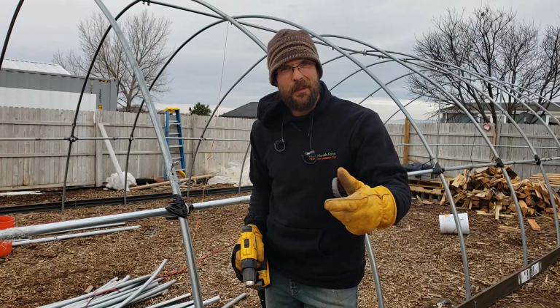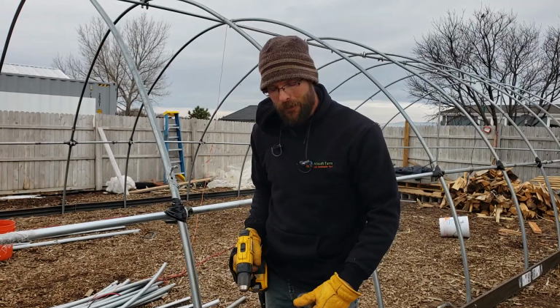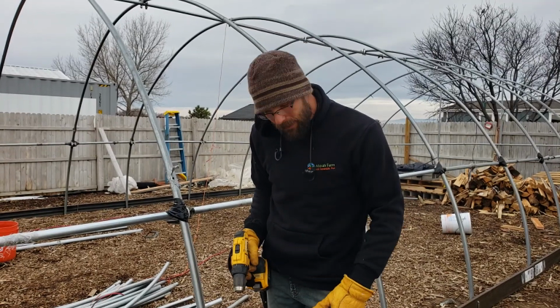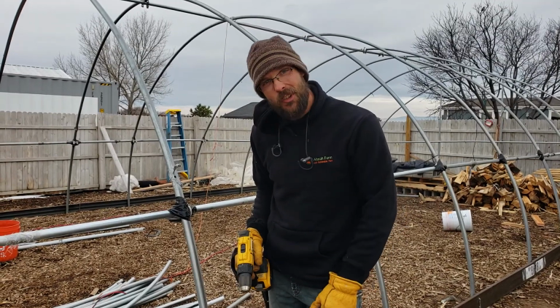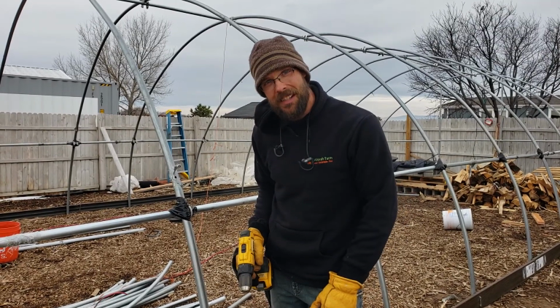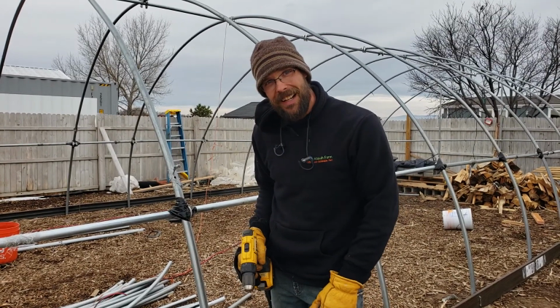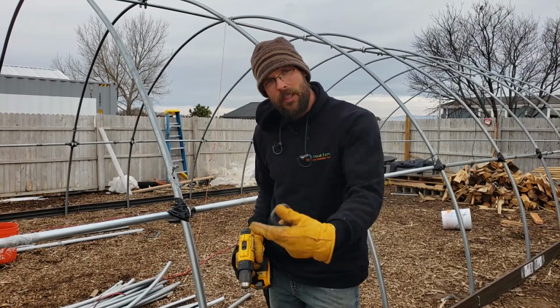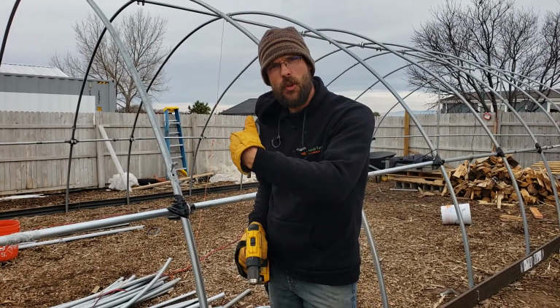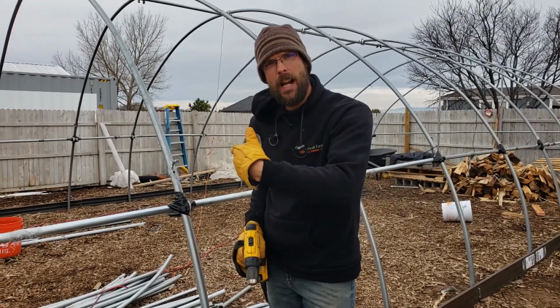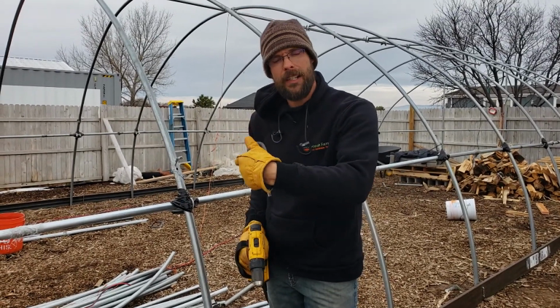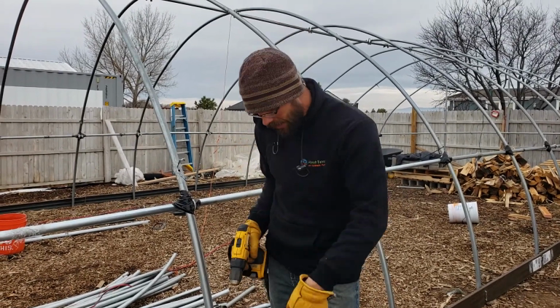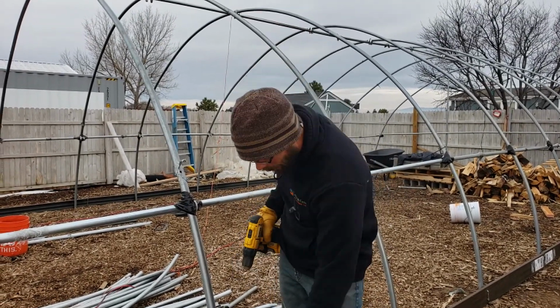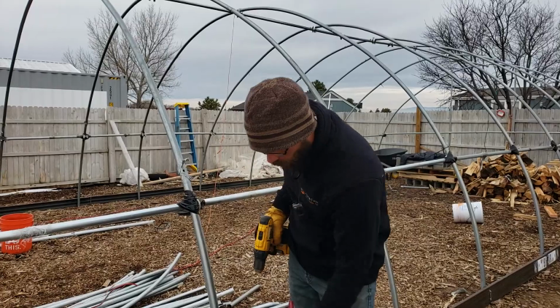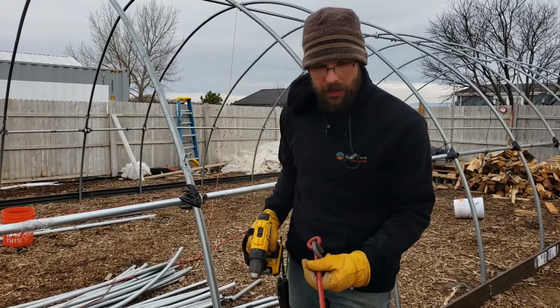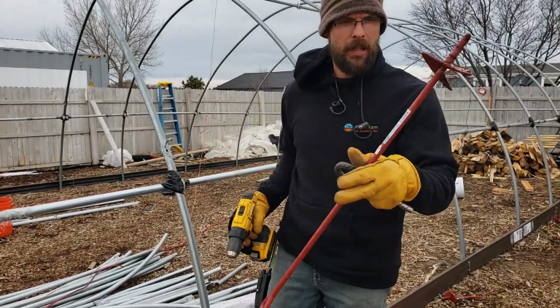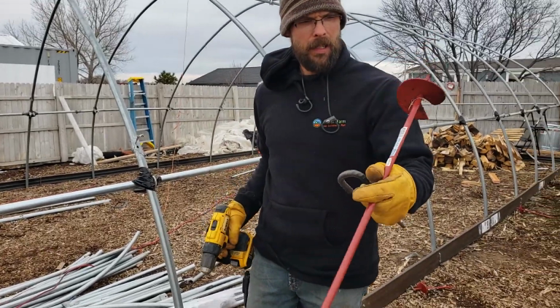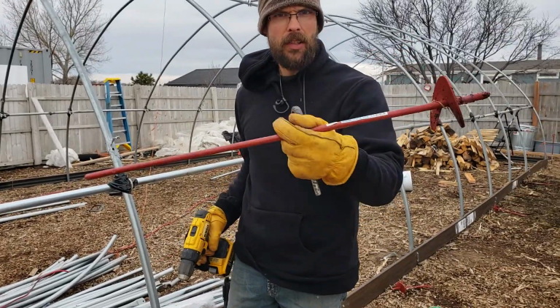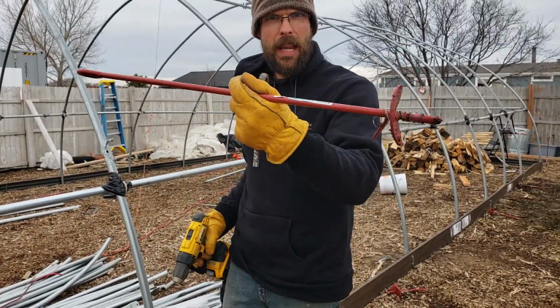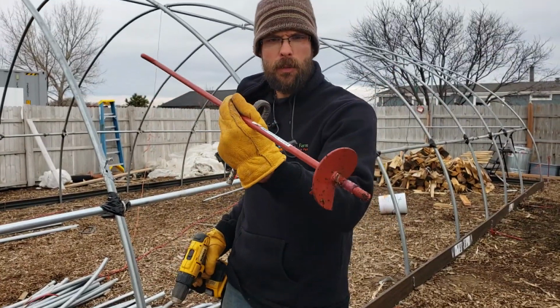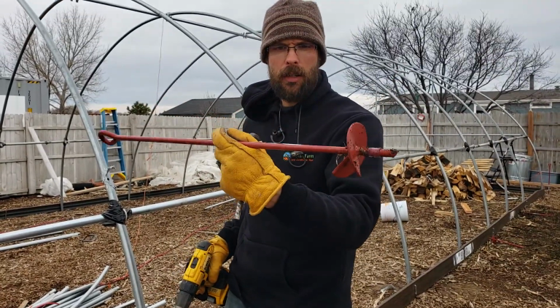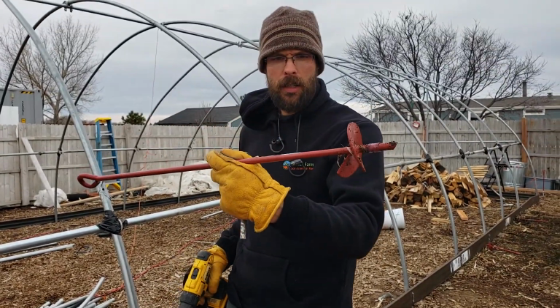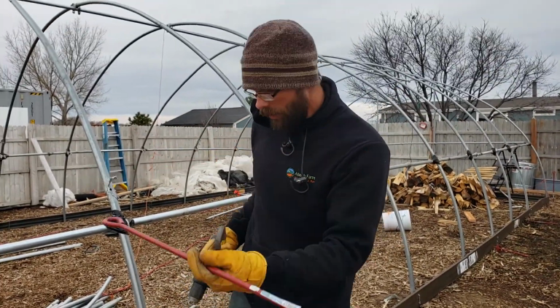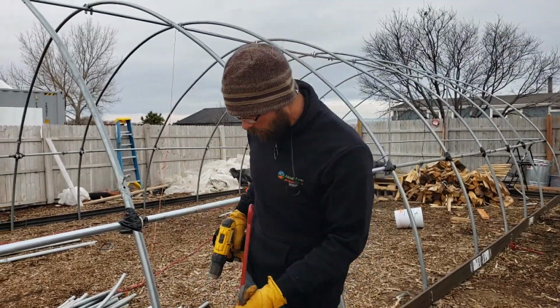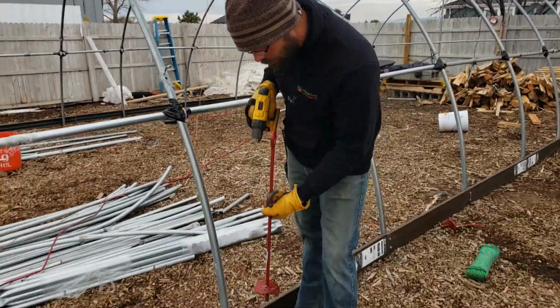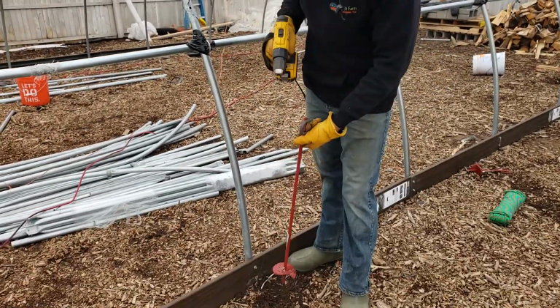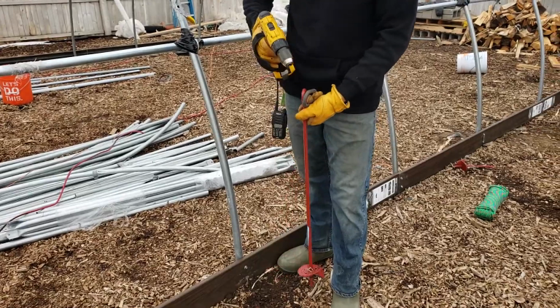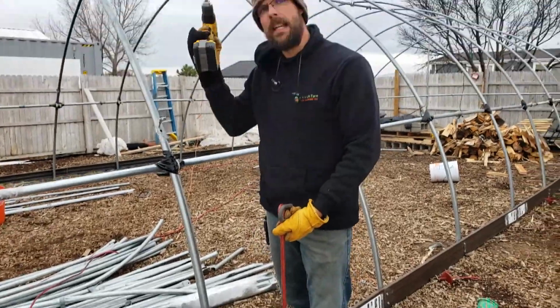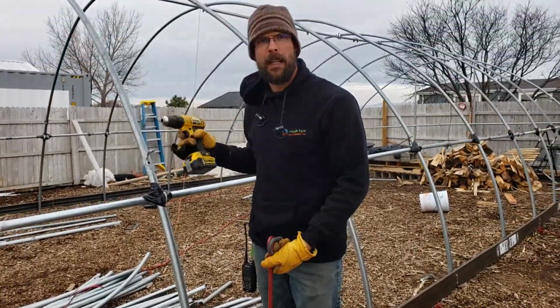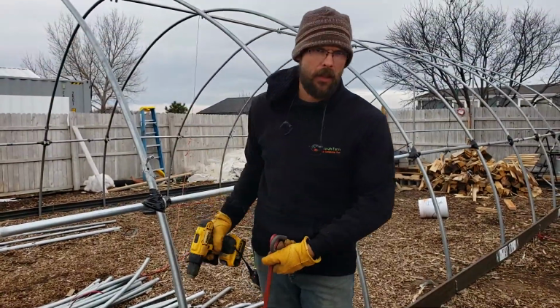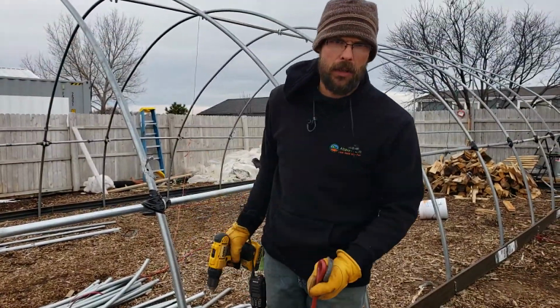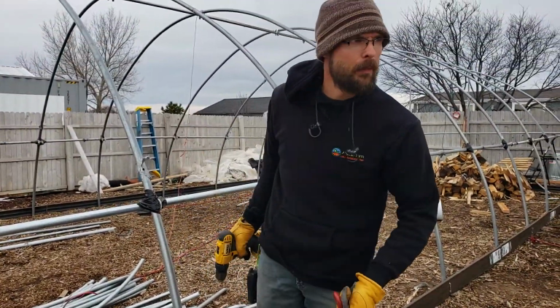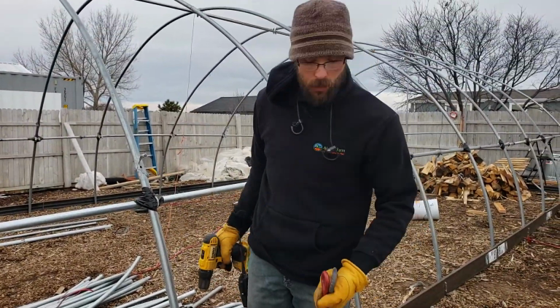I'm Joseph with the Hava Farm. Hope you guys are doing well. We're building this new greenhouse here and we're putting in these earth anchors, which are really awesome. They go really deep in and we put ropes and connect them to the greenhouse to keep it from blowing away.